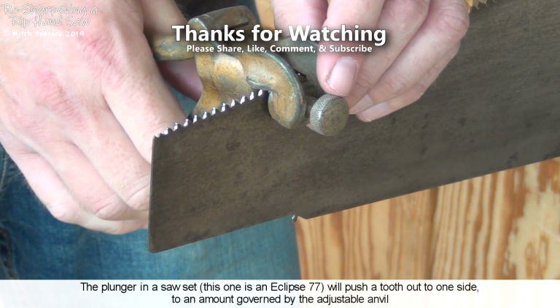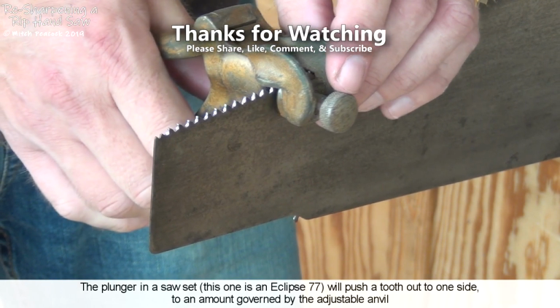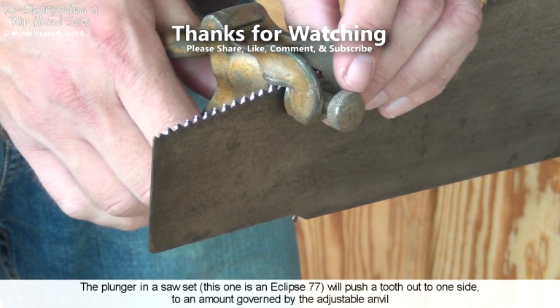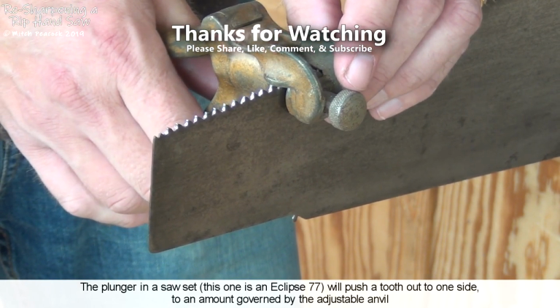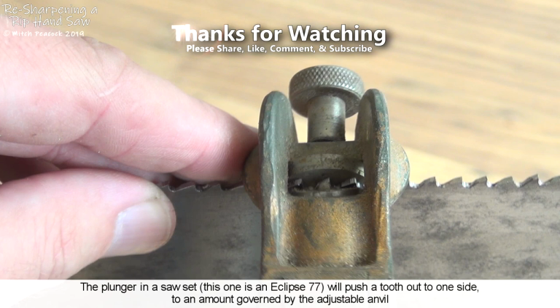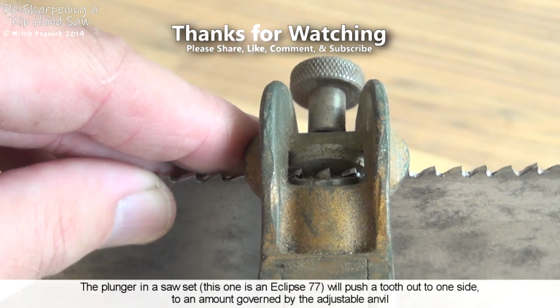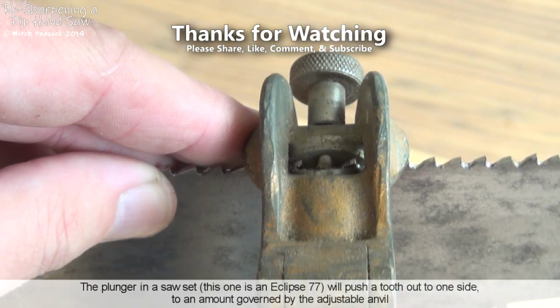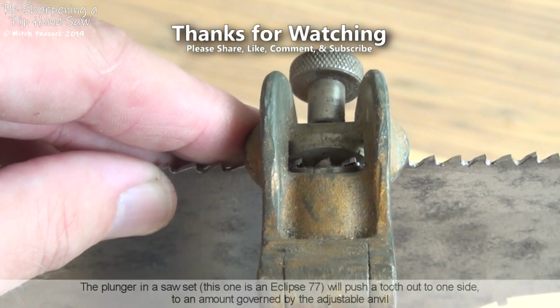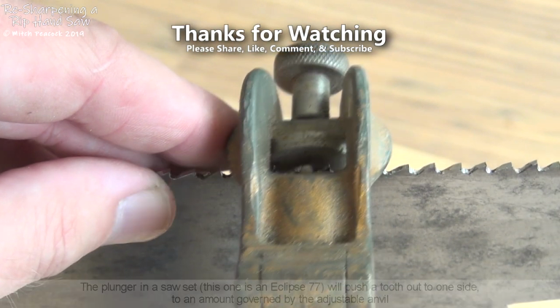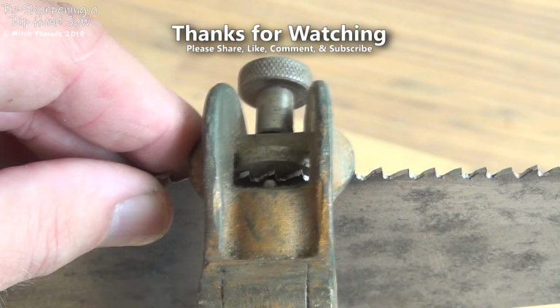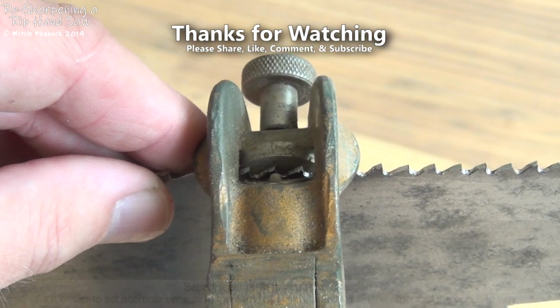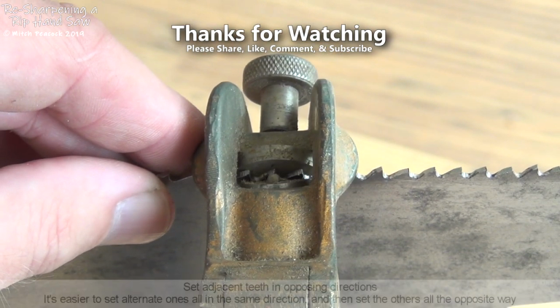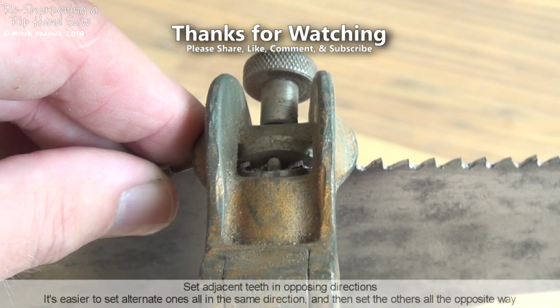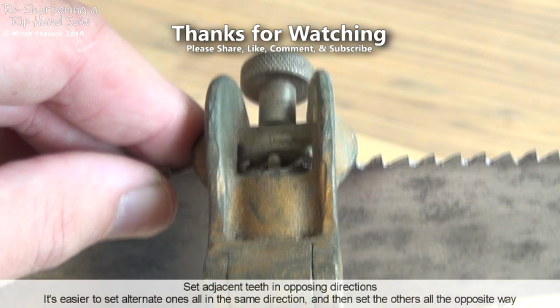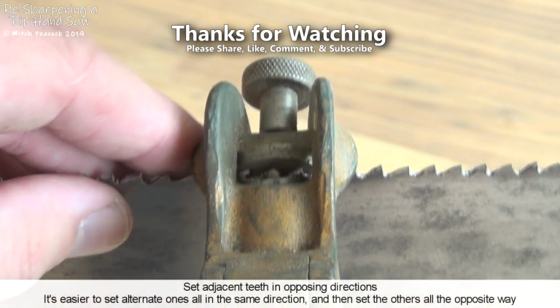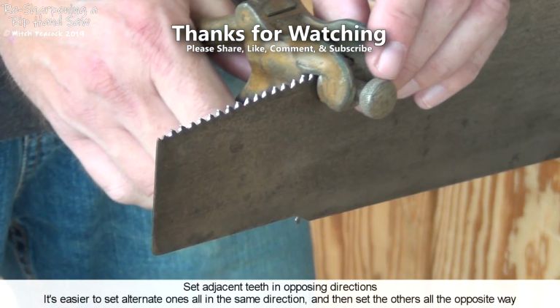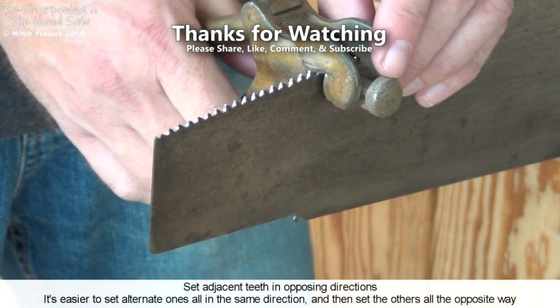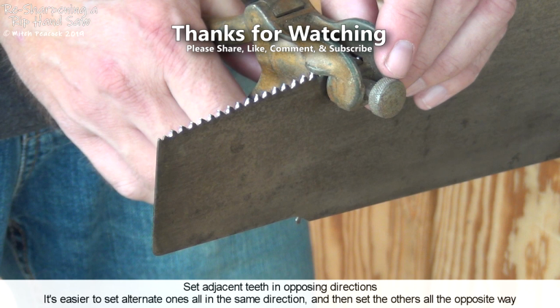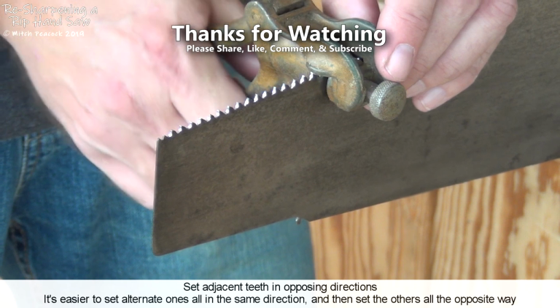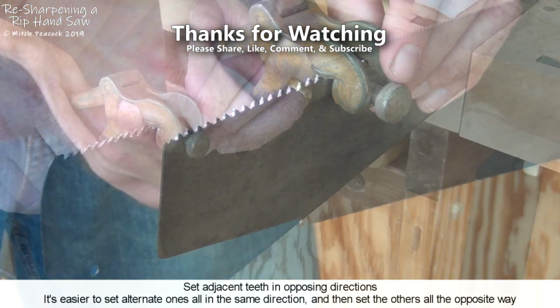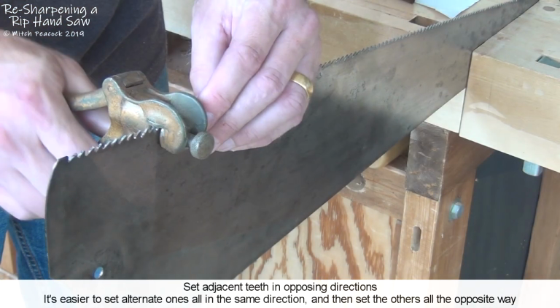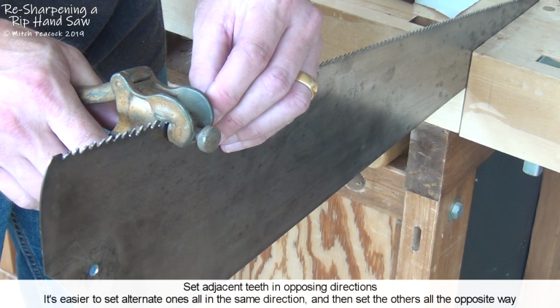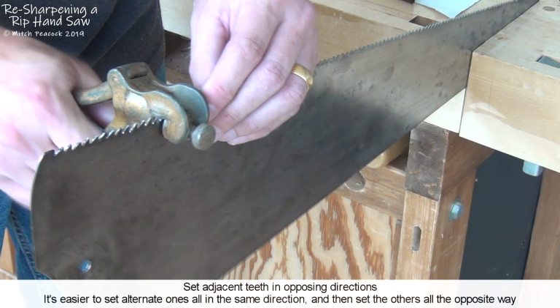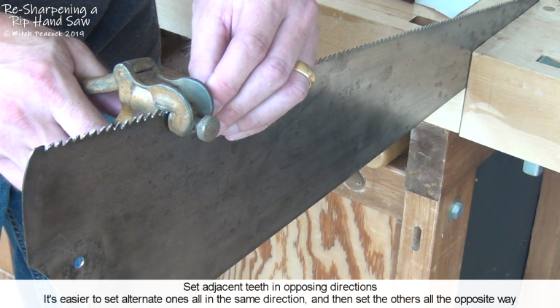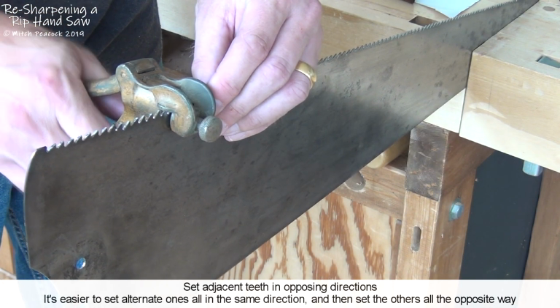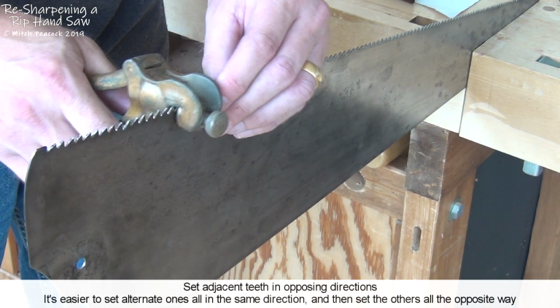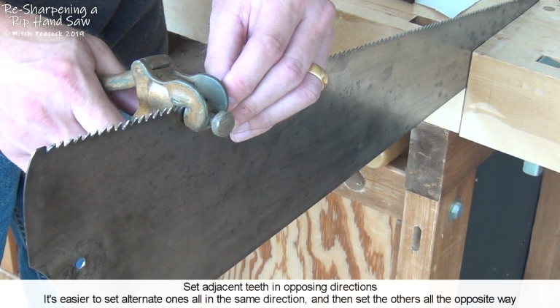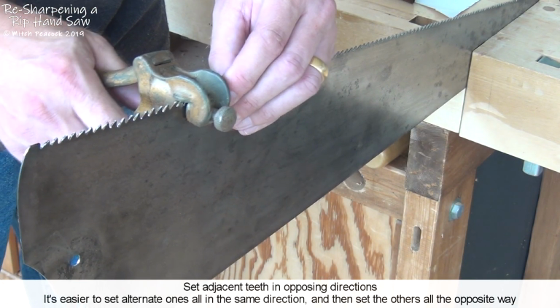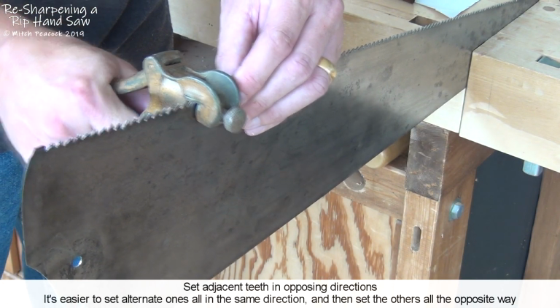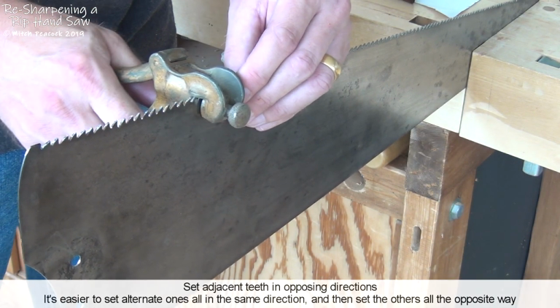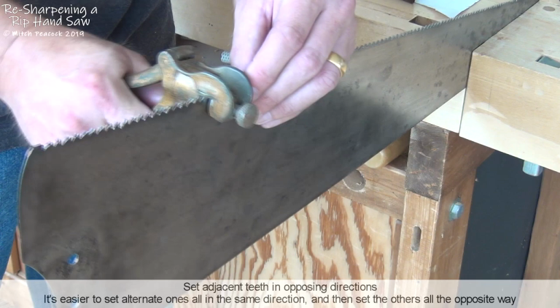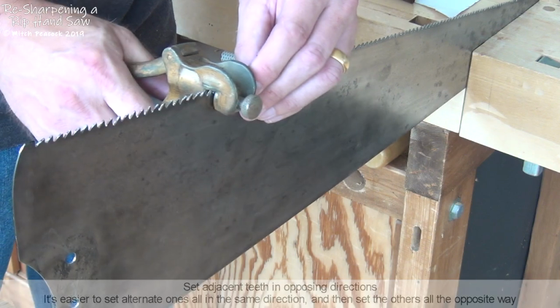Start on one side of the saw plate, setting every other tooth over in the same direction. Then move around to the other side of the saw plate and work back in the other direction, setting all the alternate teeth.